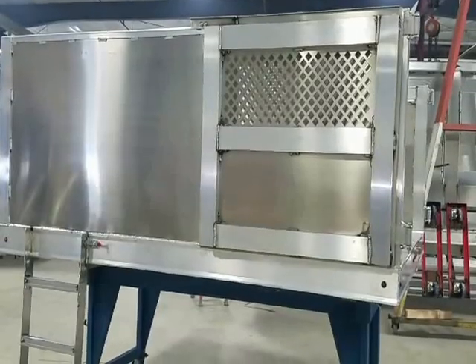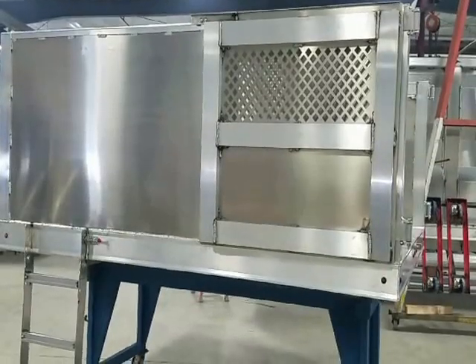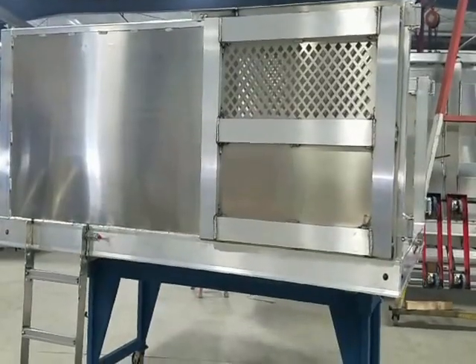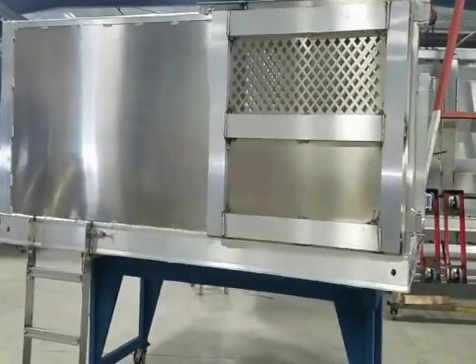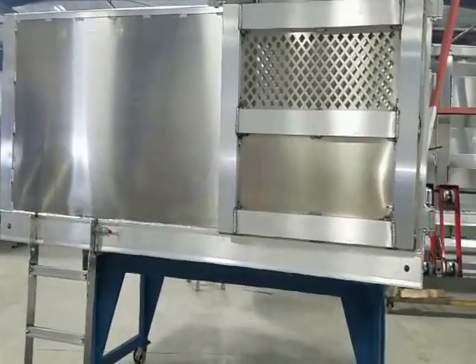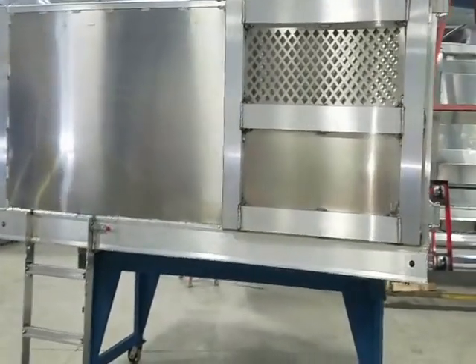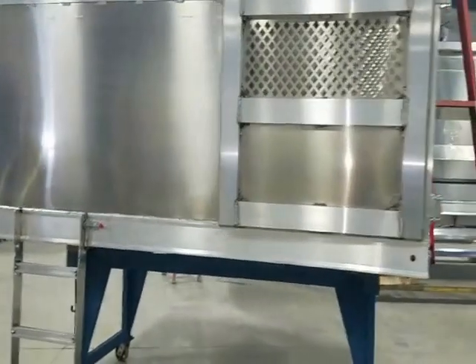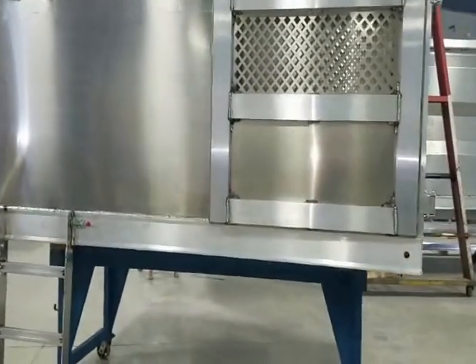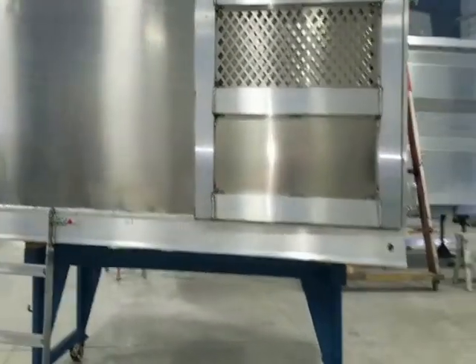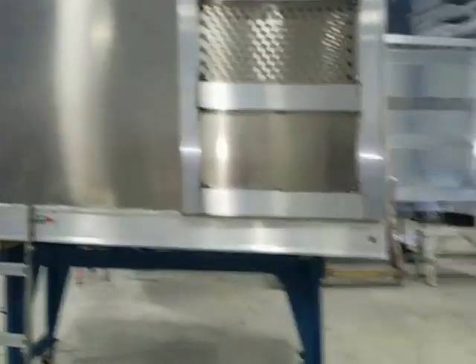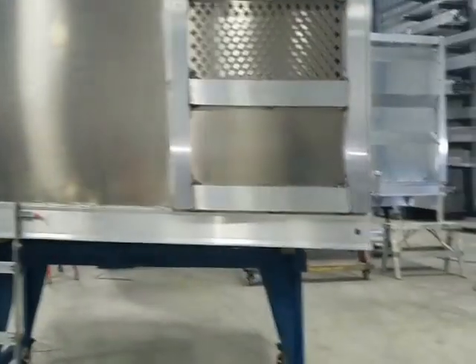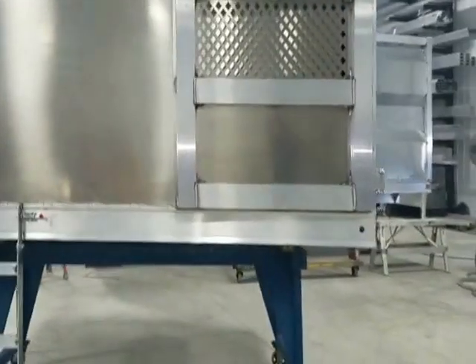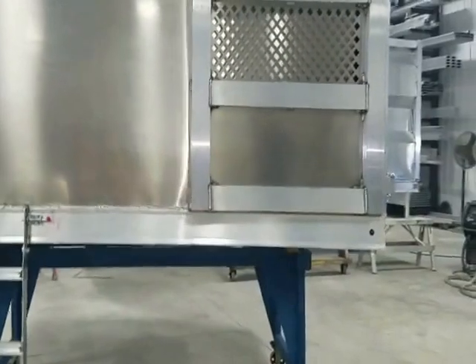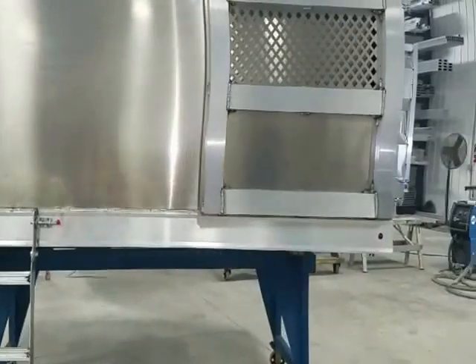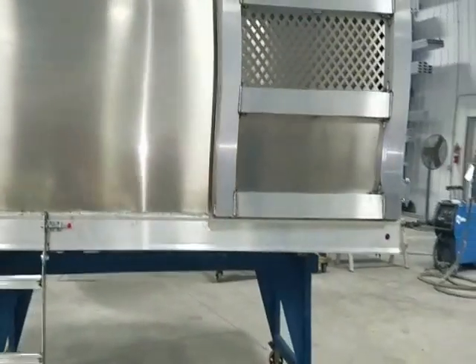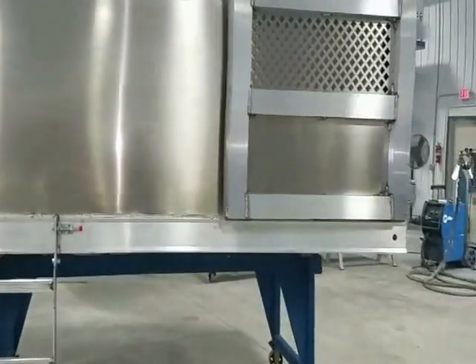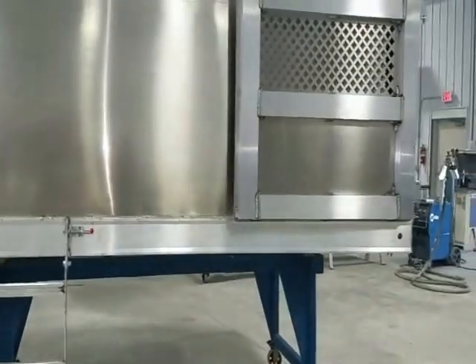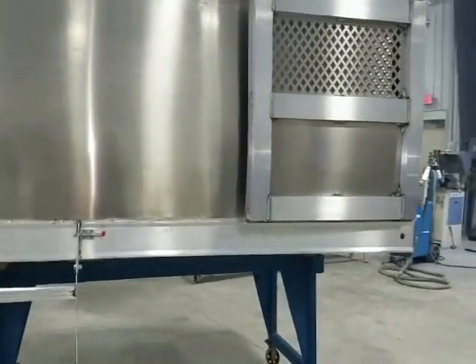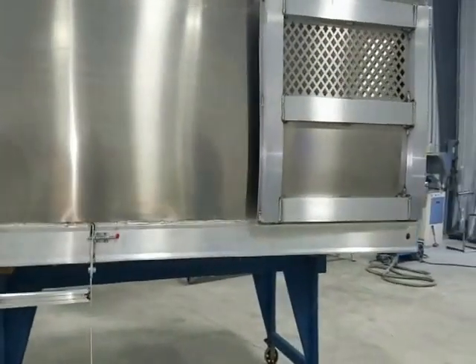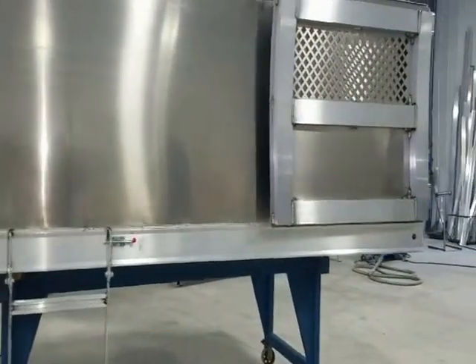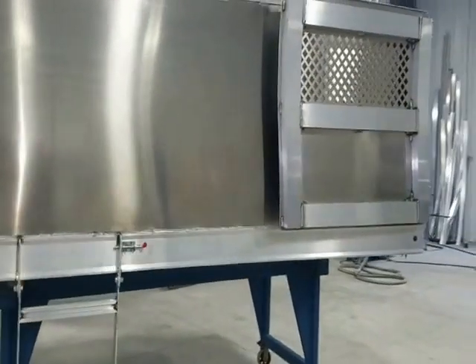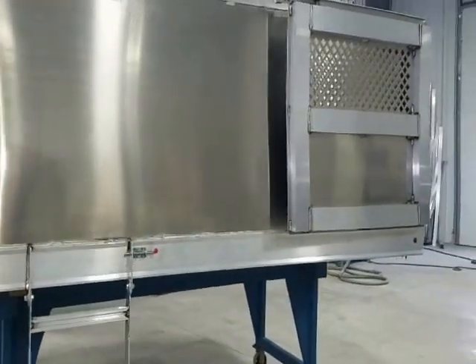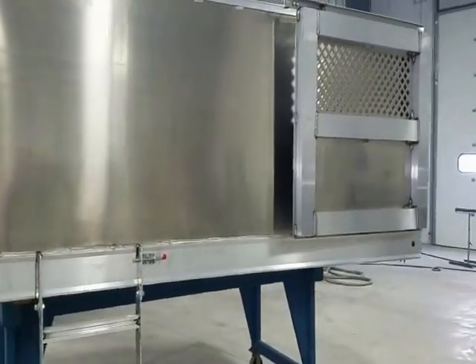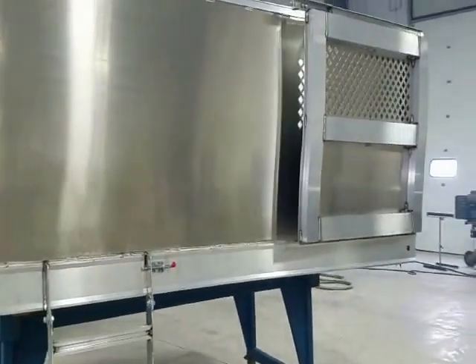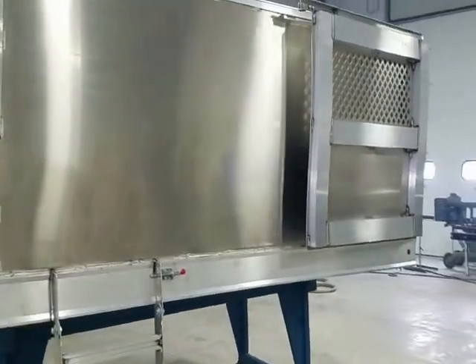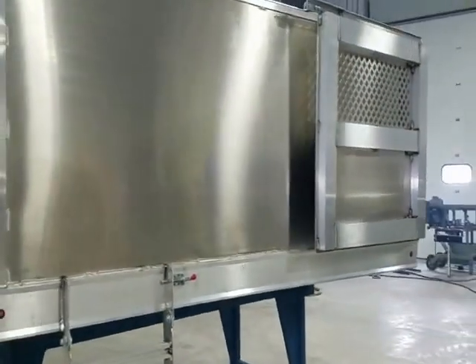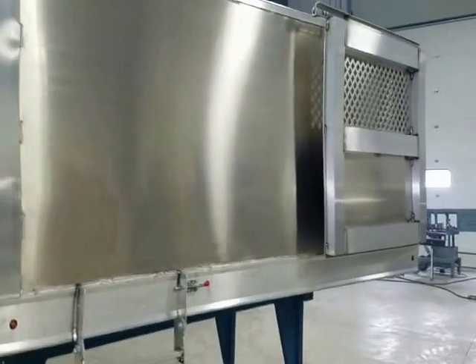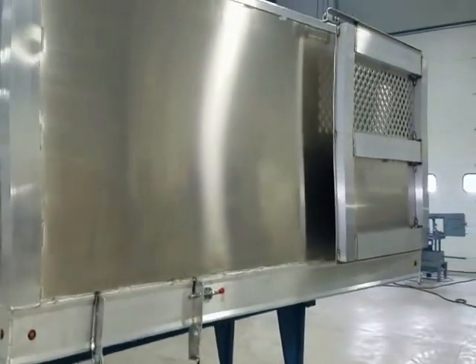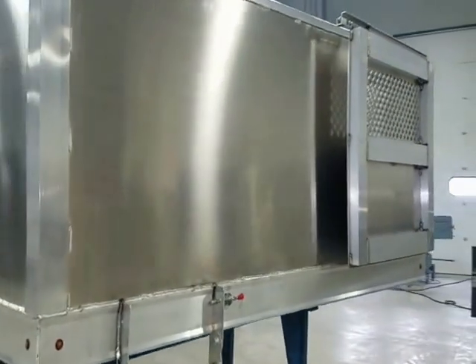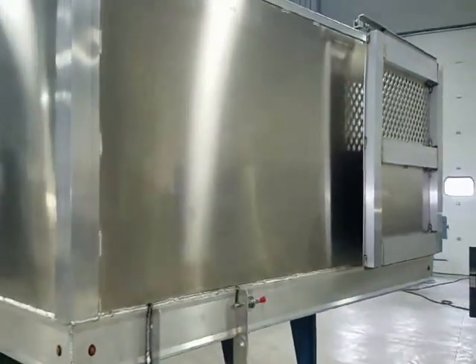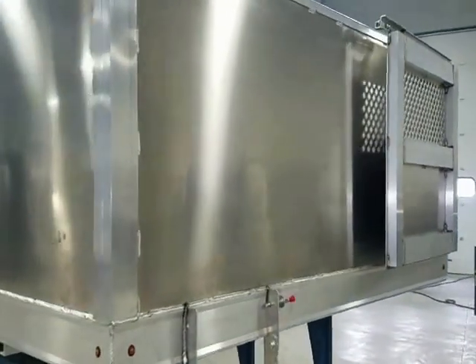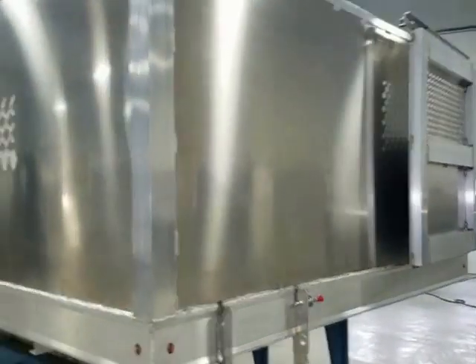Here we are featuring our Futureline all aluminum fully welded landscaper body. Built with weight savings and fuel economy in mind, all of our products are engineered to be durable and reliable year after year.